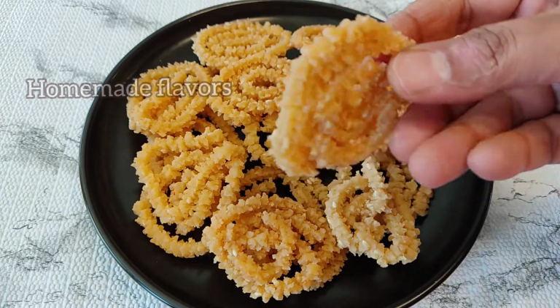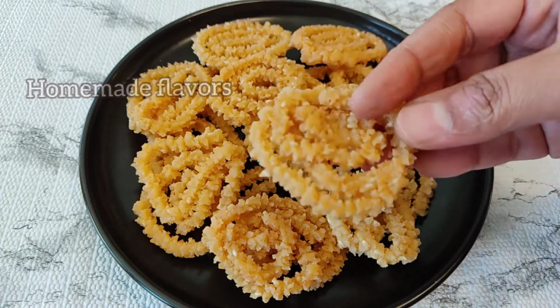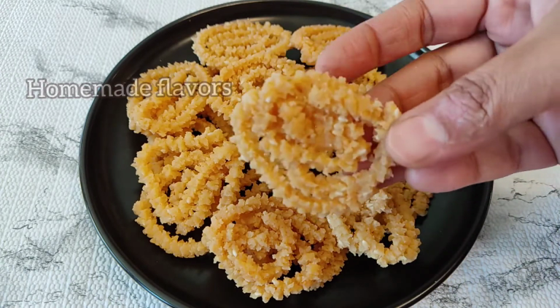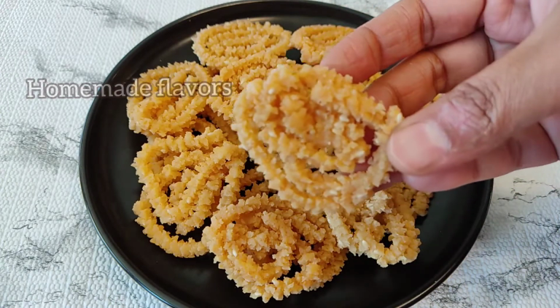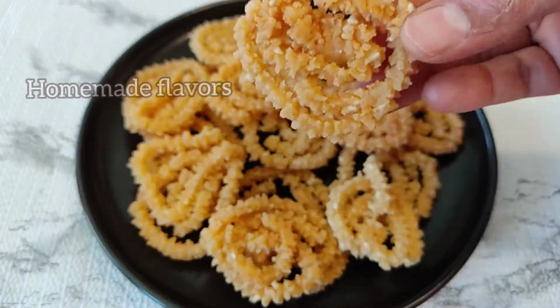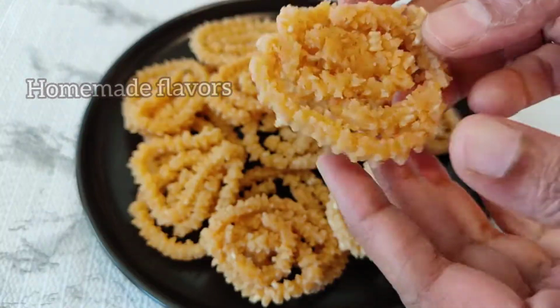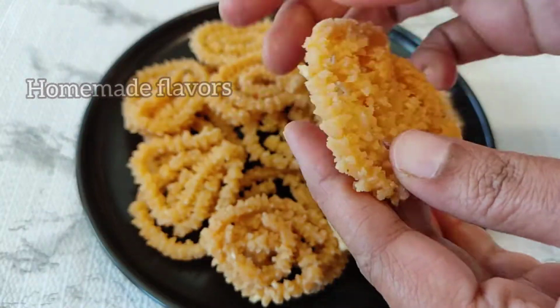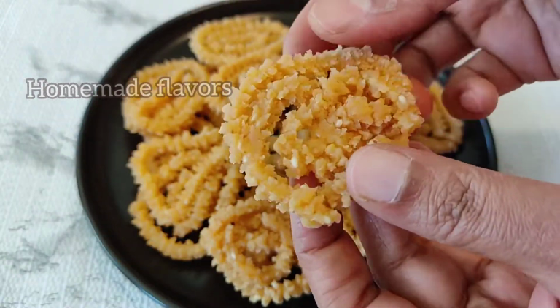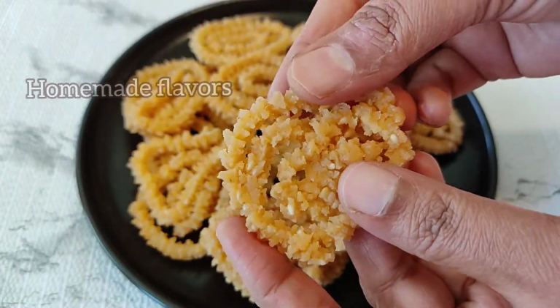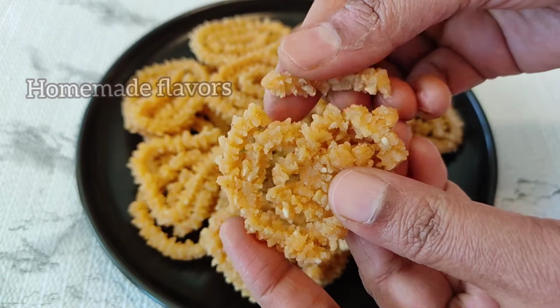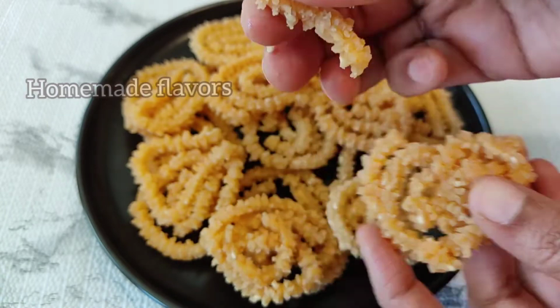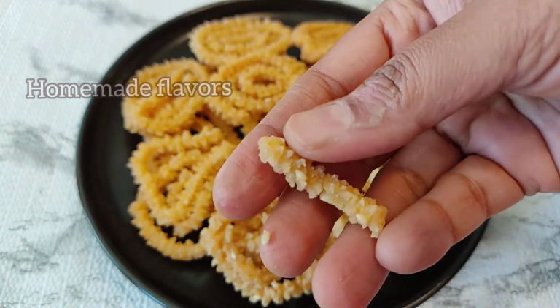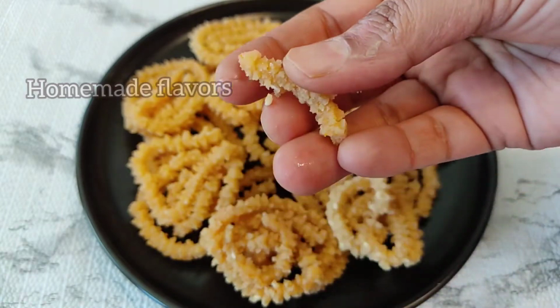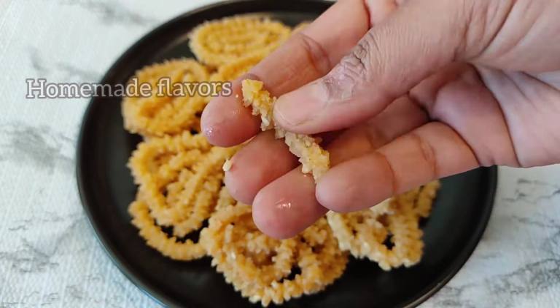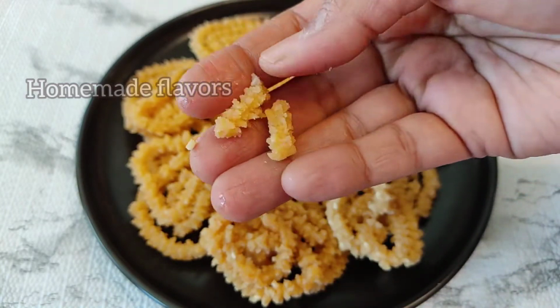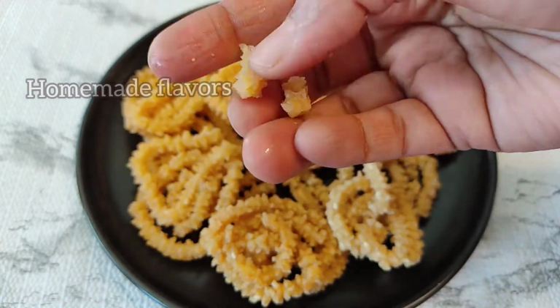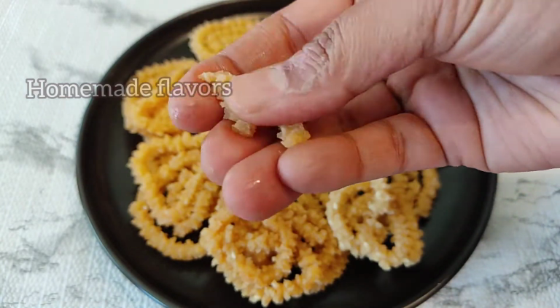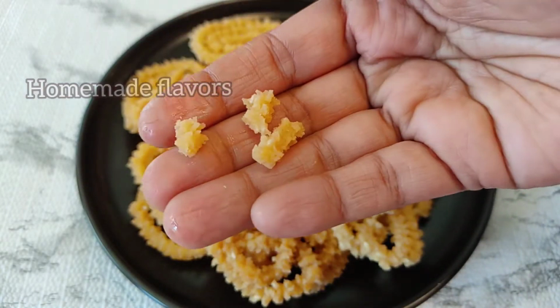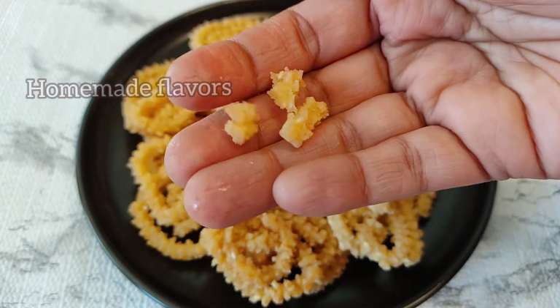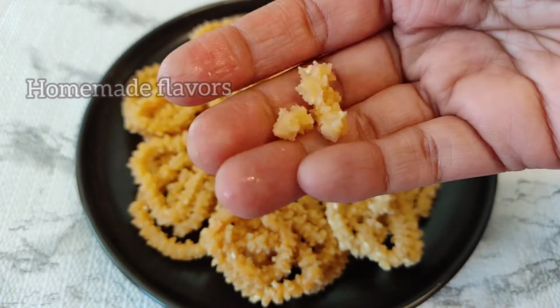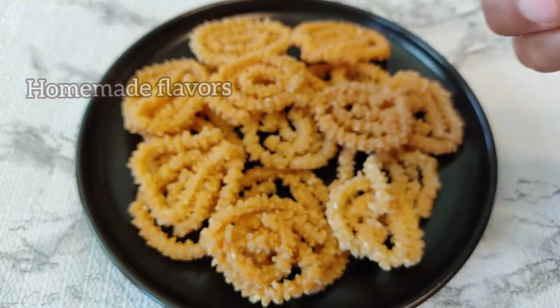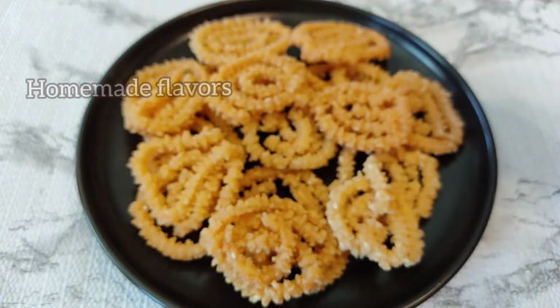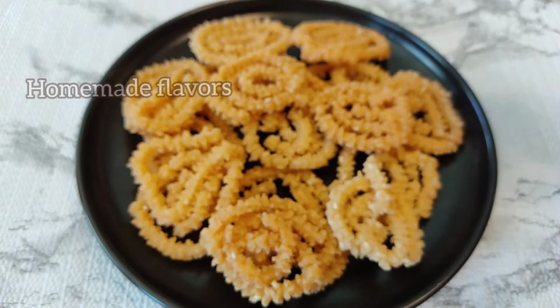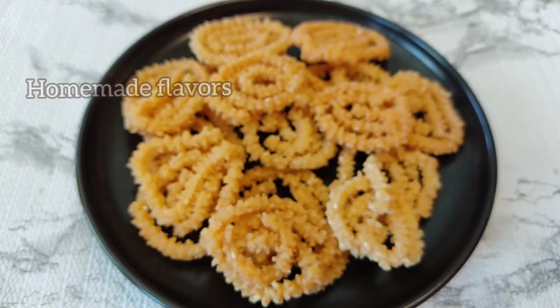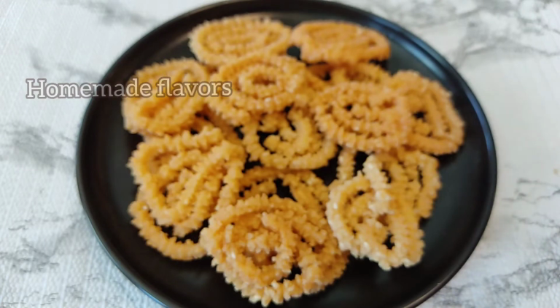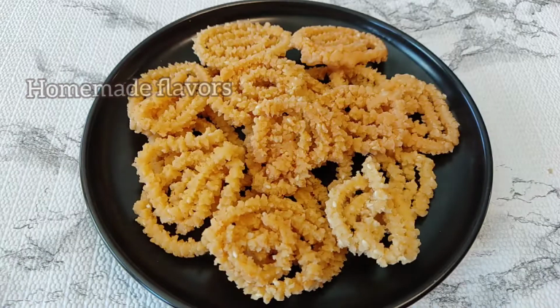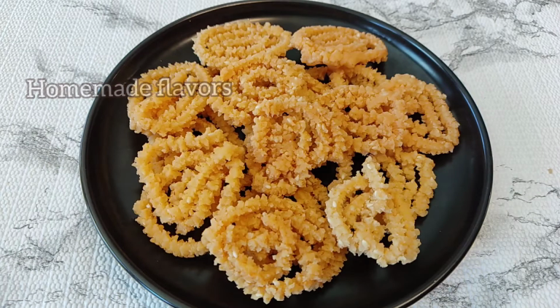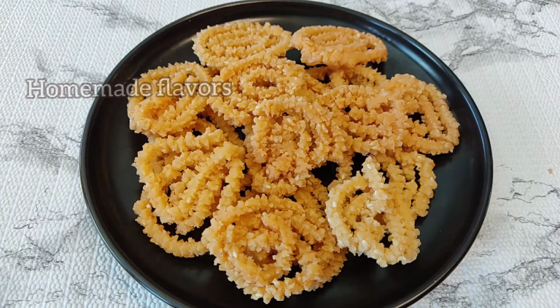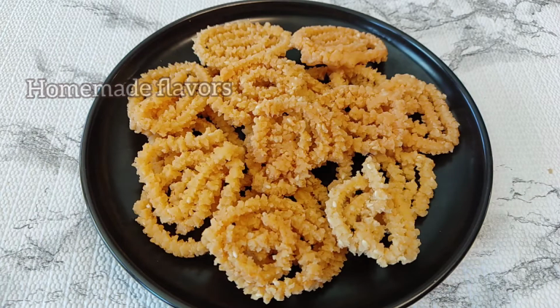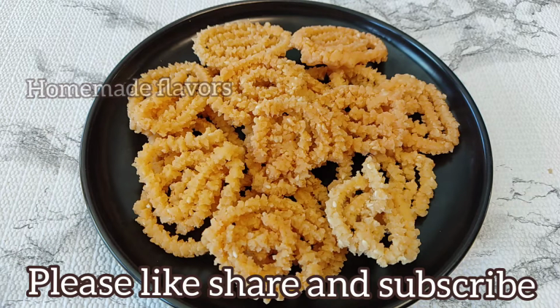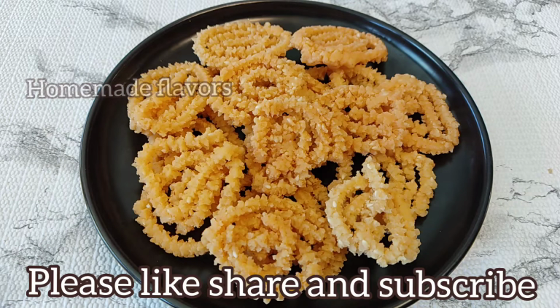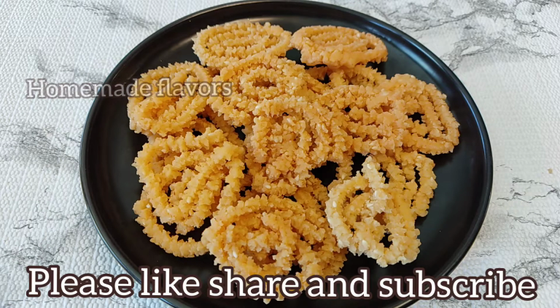The crispy, crunchy instant rice murku without grinding wet rice flour is ready in just 20 minutes. Look at how crispy and crunchy these murku are! Friends, do try making this instant murku and let me know in the comment section if you like this recipe.